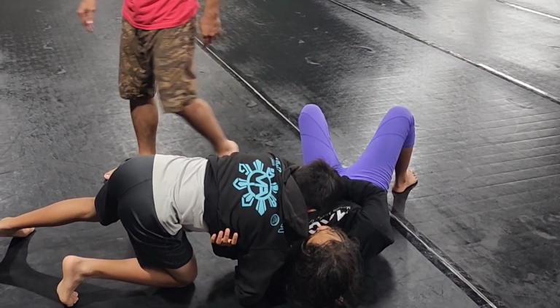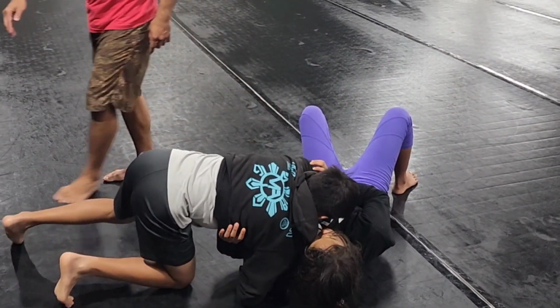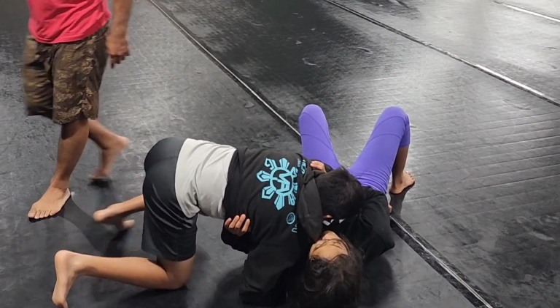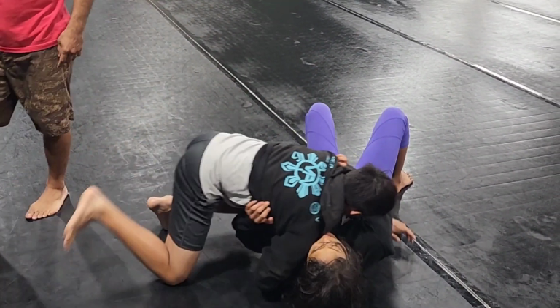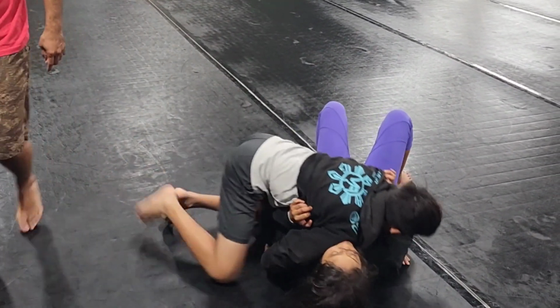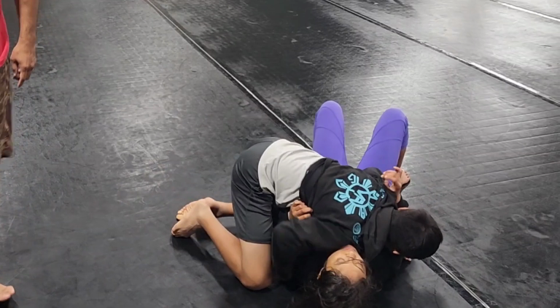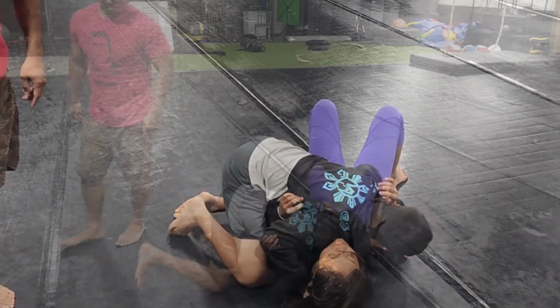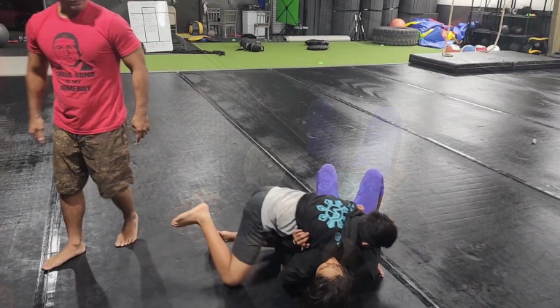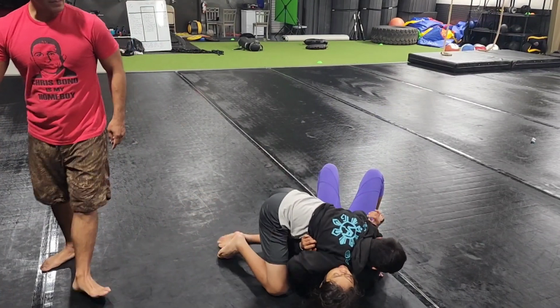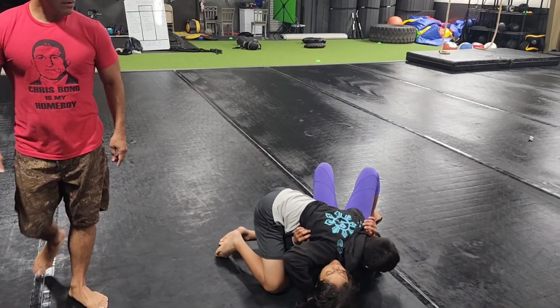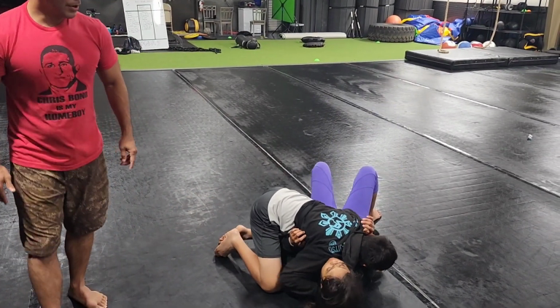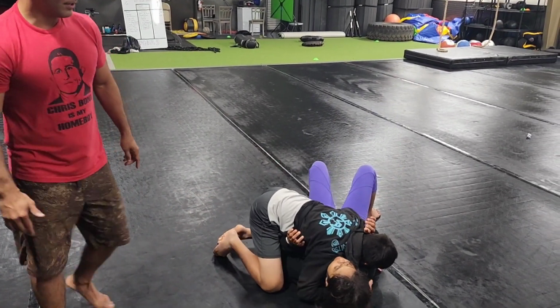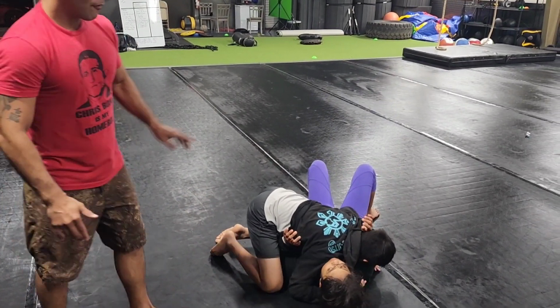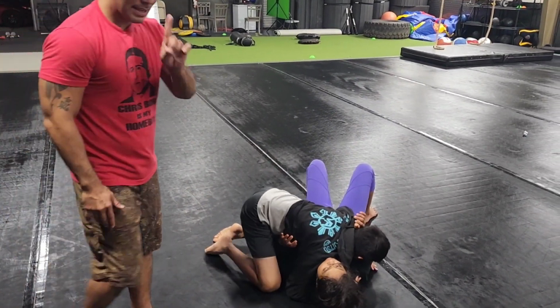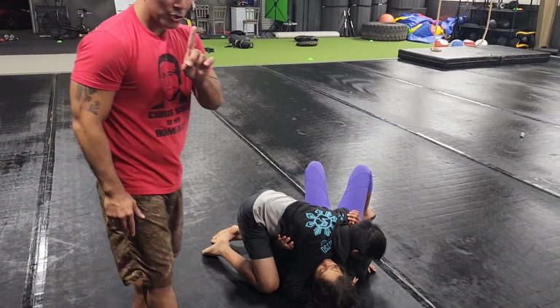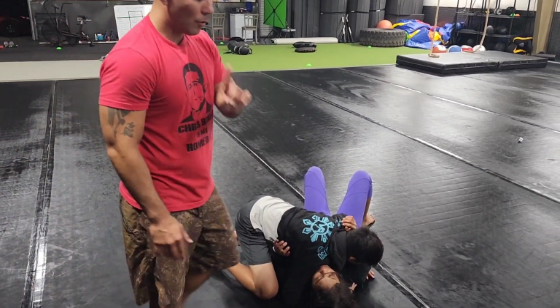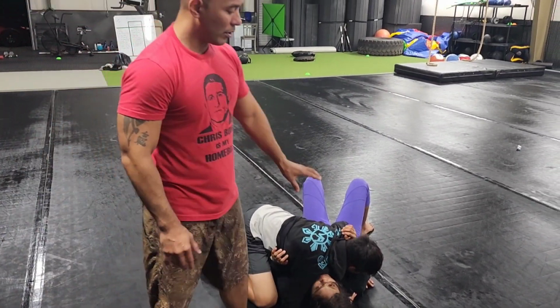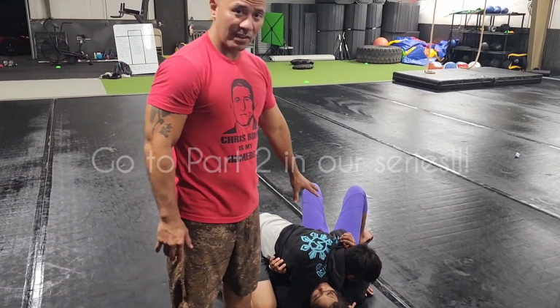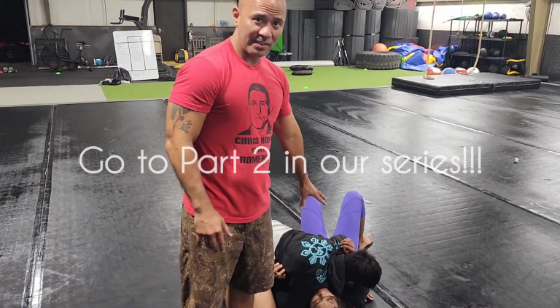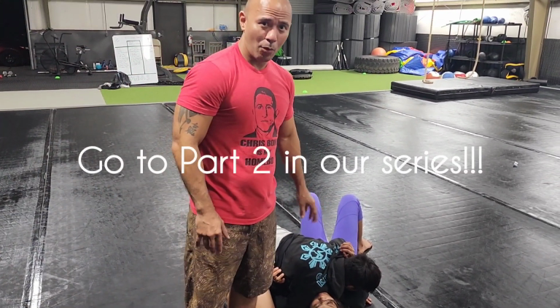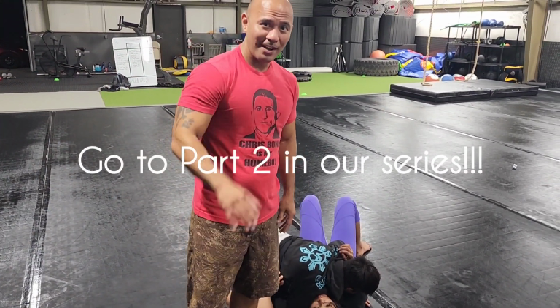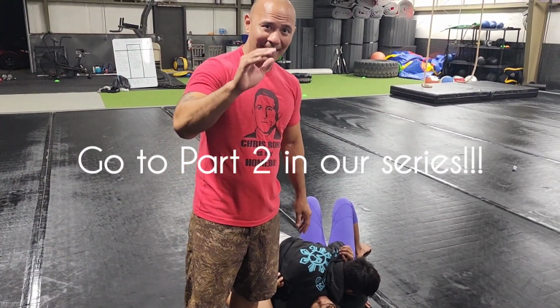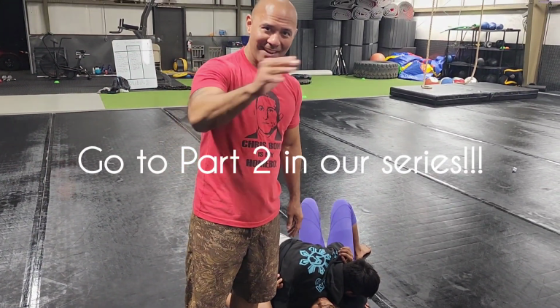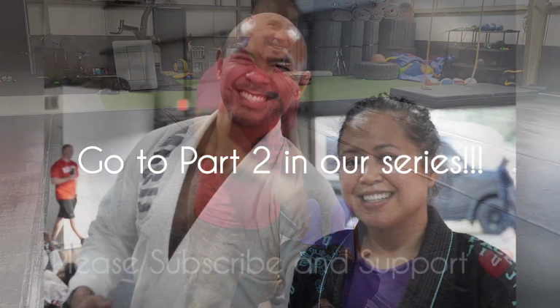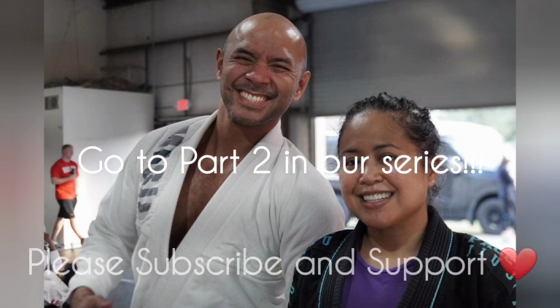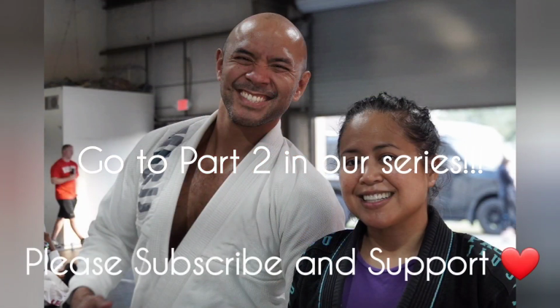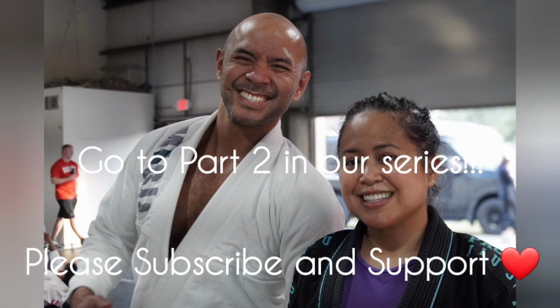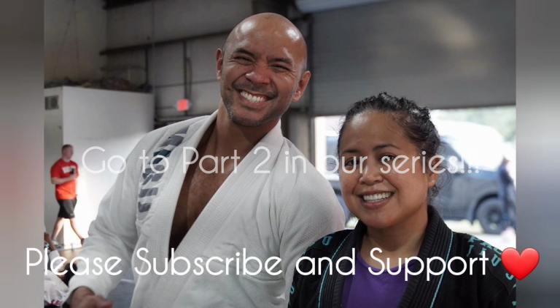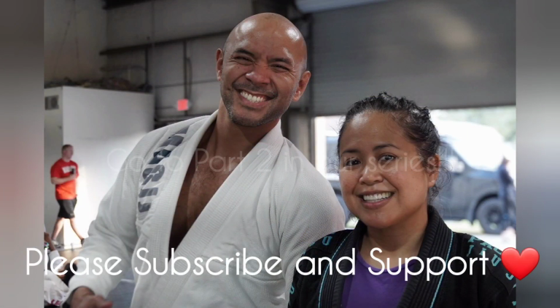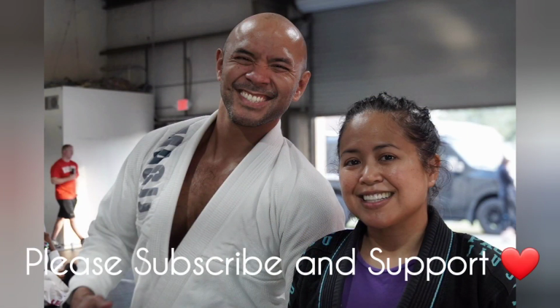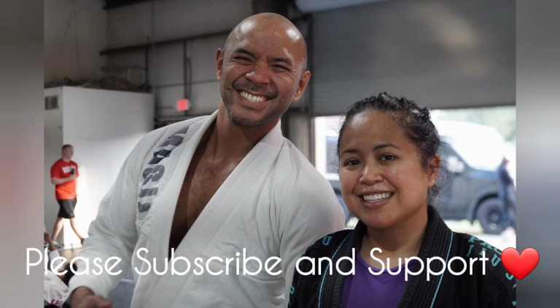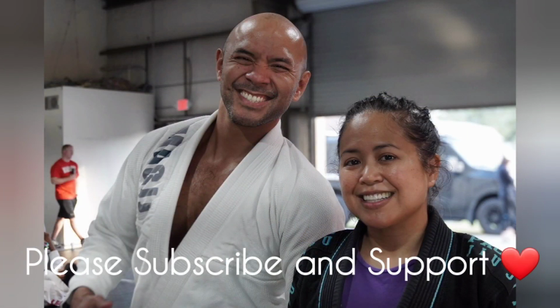From that position, he establishes side control — establish the side control. Very good. From side control we will discuss that more in a second. Get up off that couch and change your life!